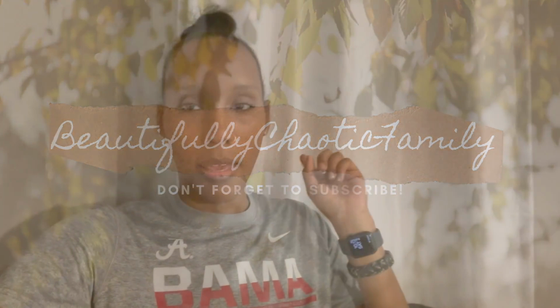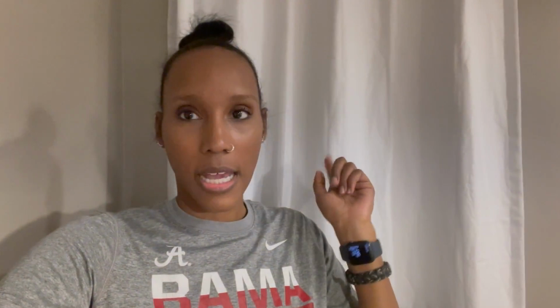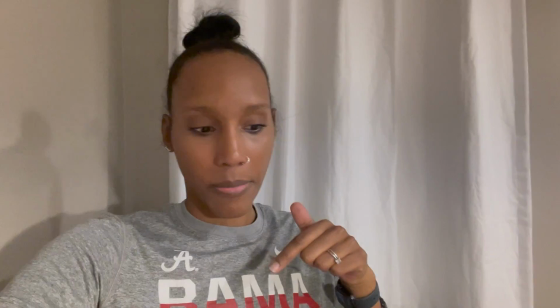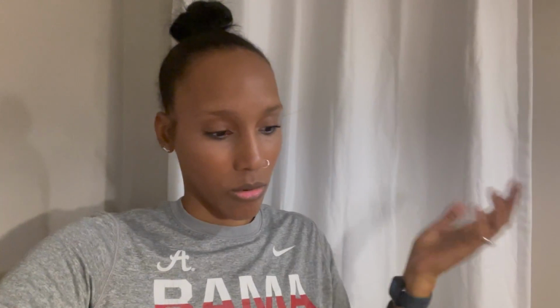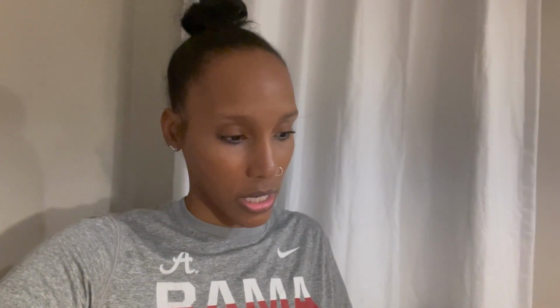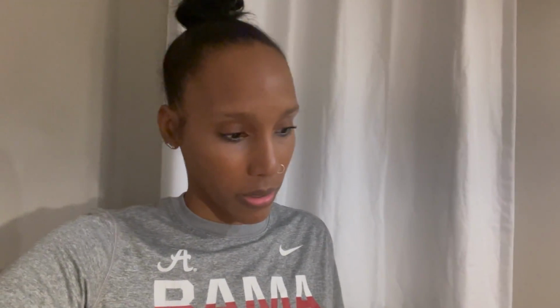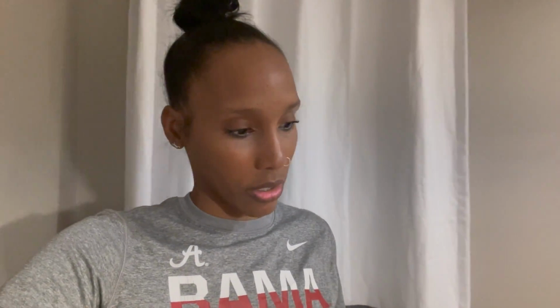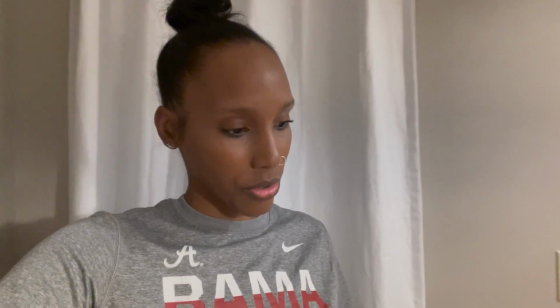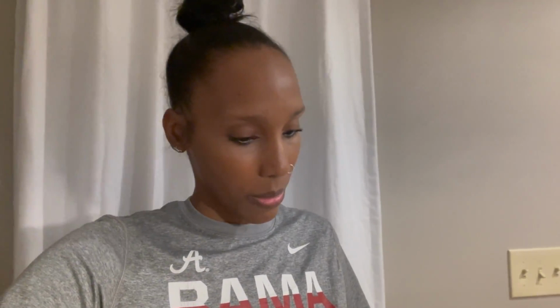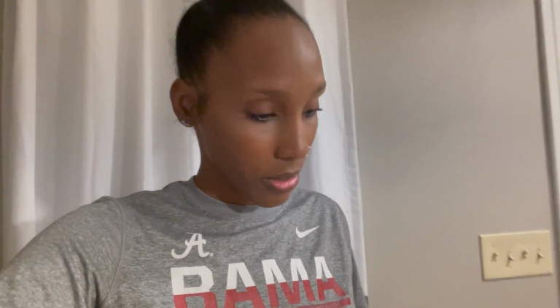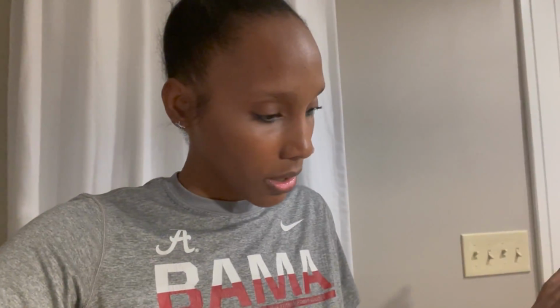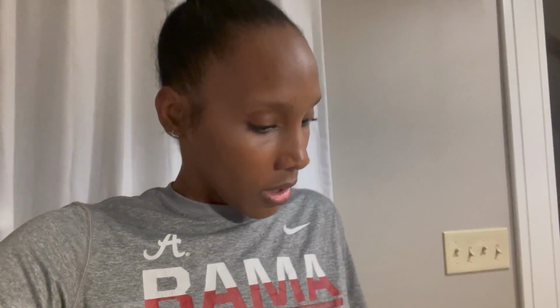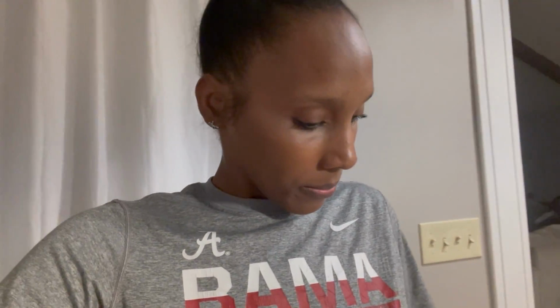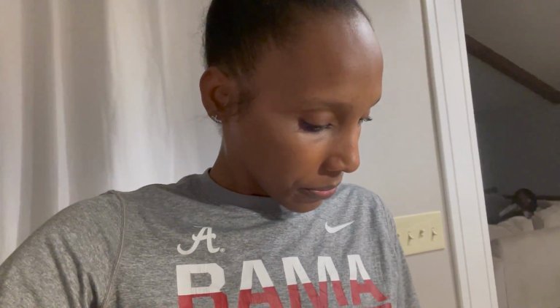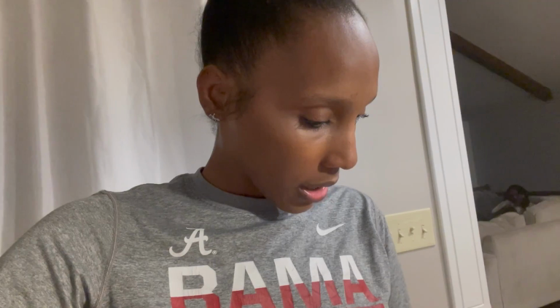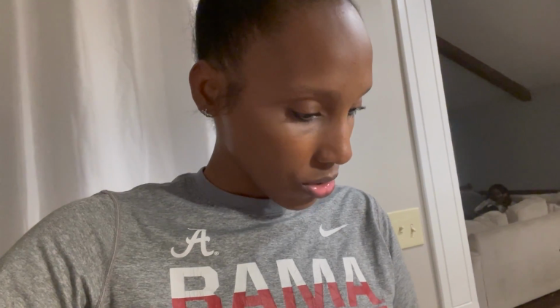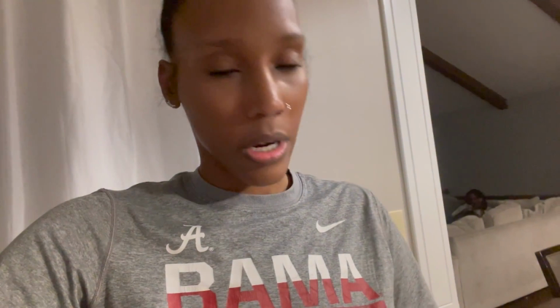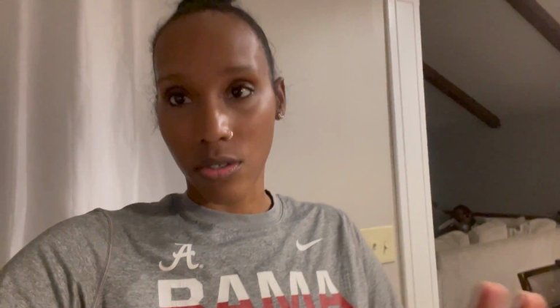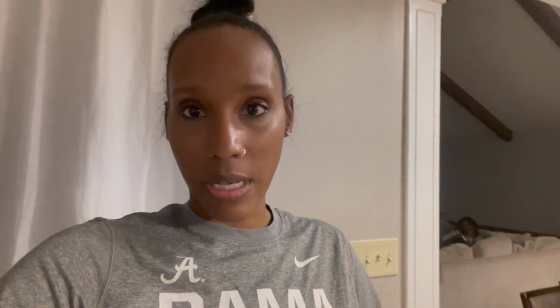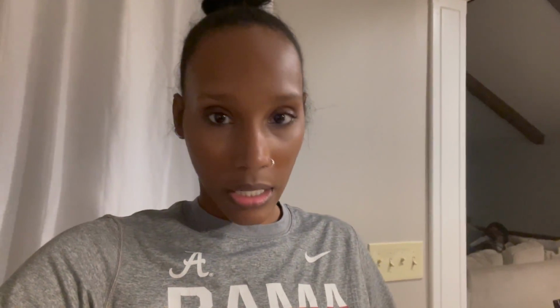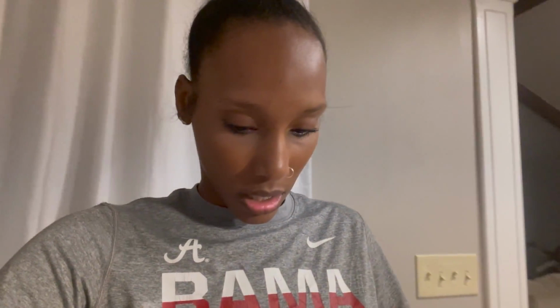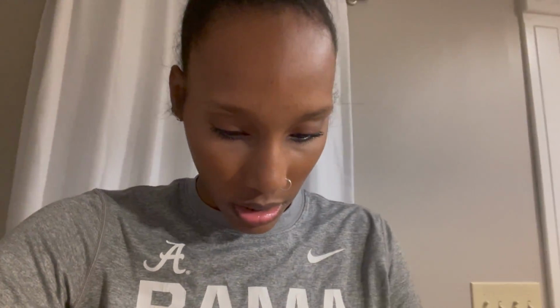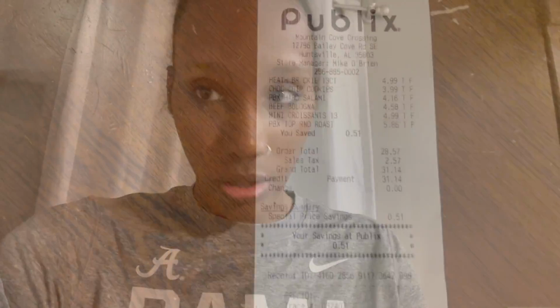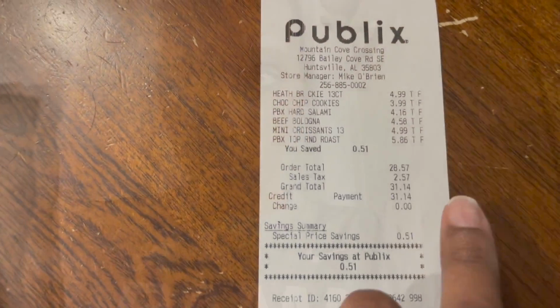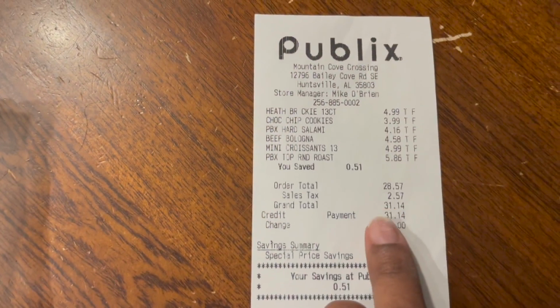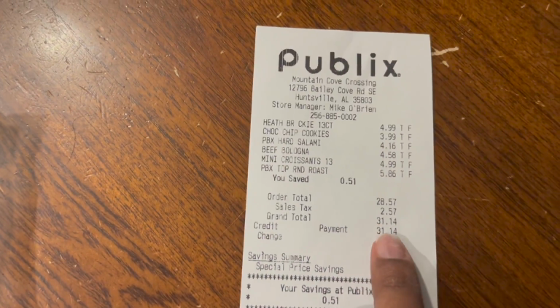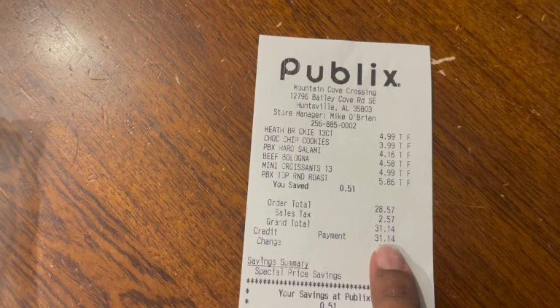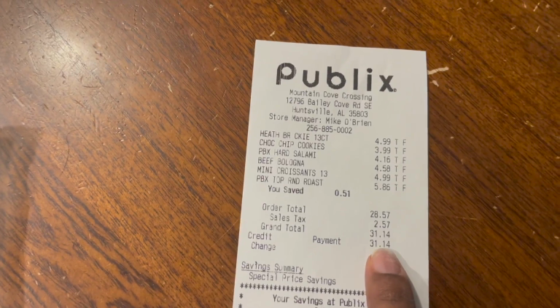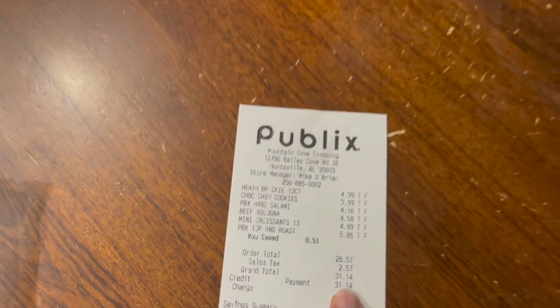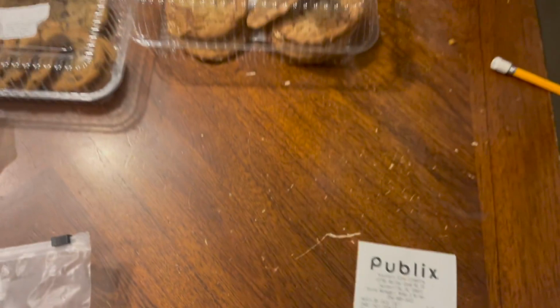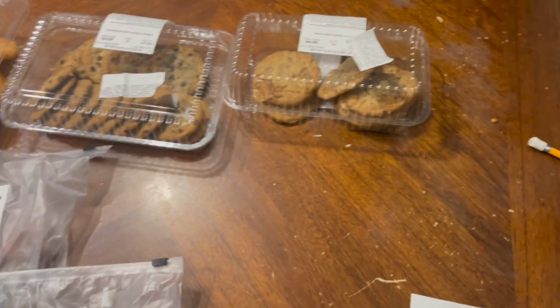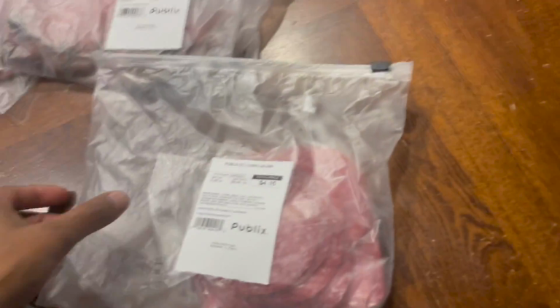Happy April! We're on to April already and doing groceries for April. Let me show y'all what I have gotten so far. It's April 2nd and I spent 31.14 at Publix.